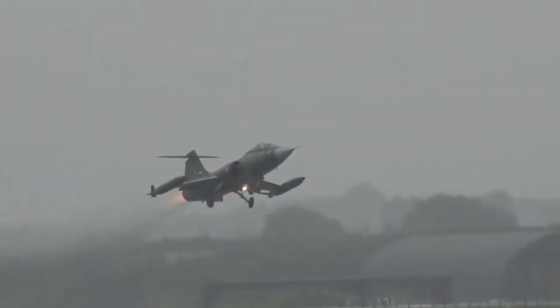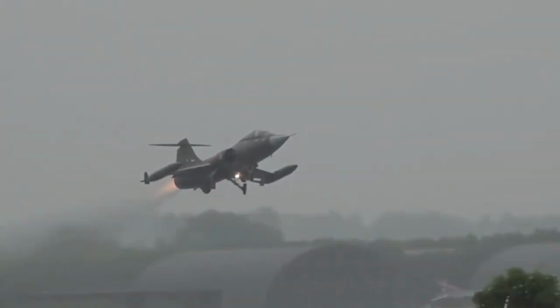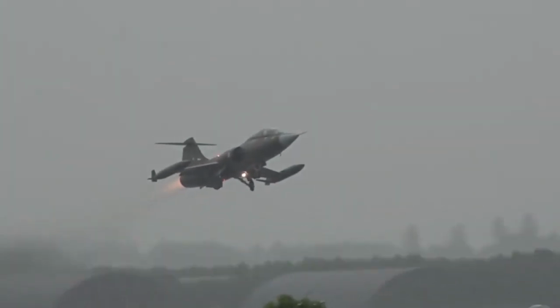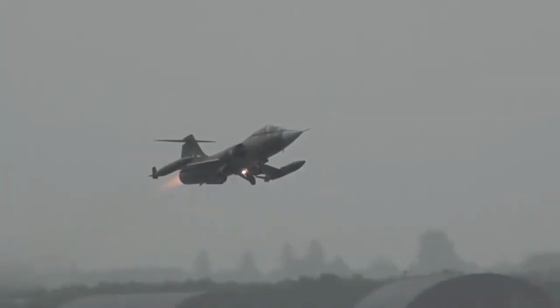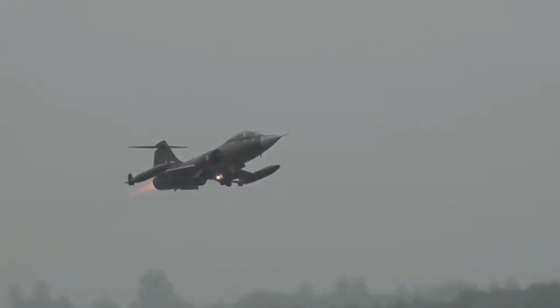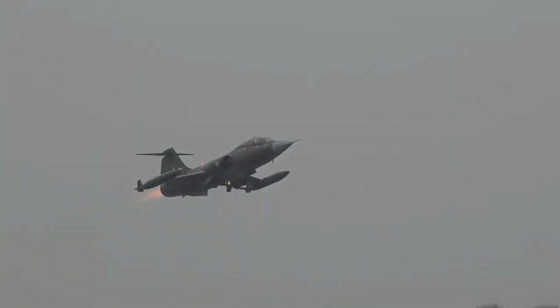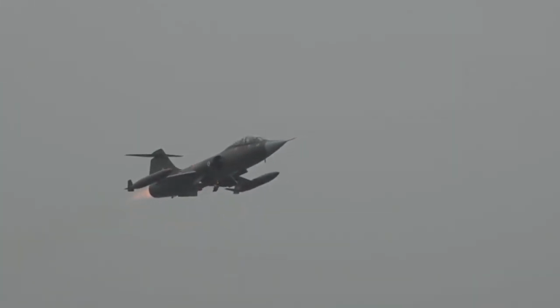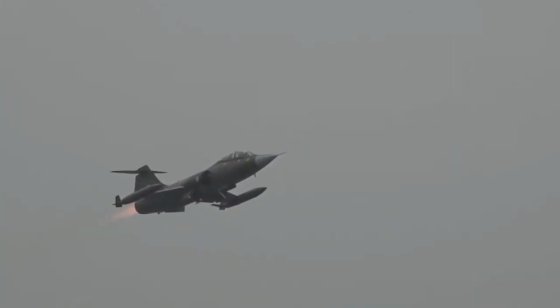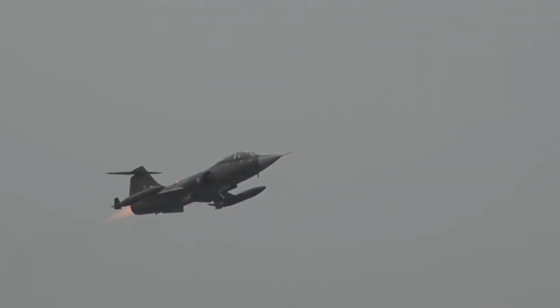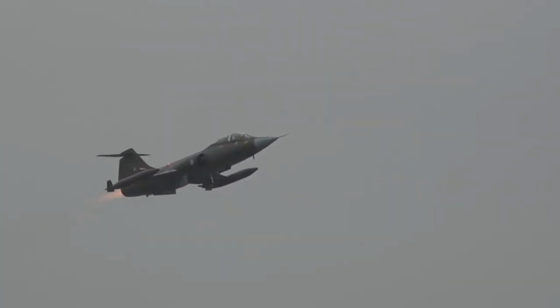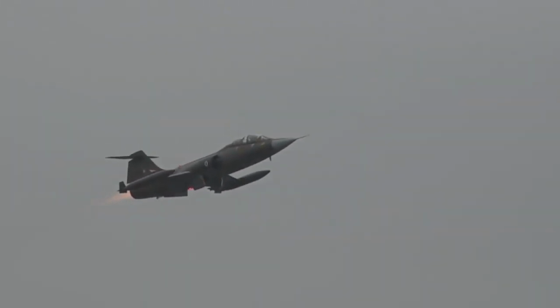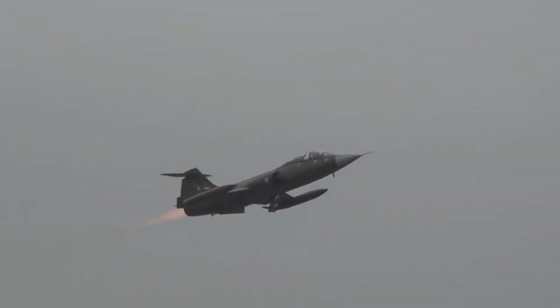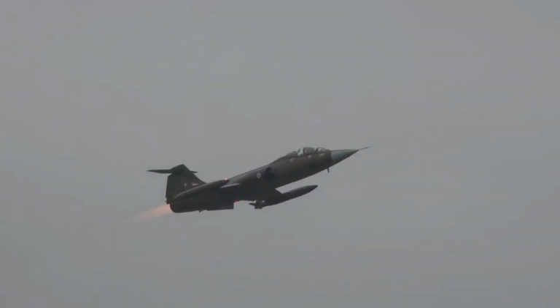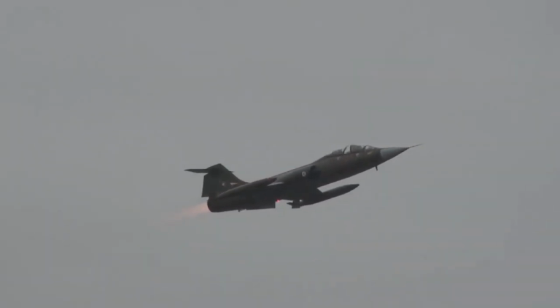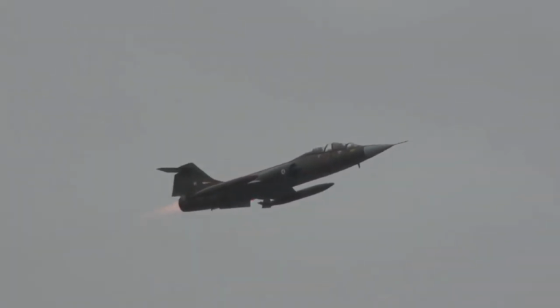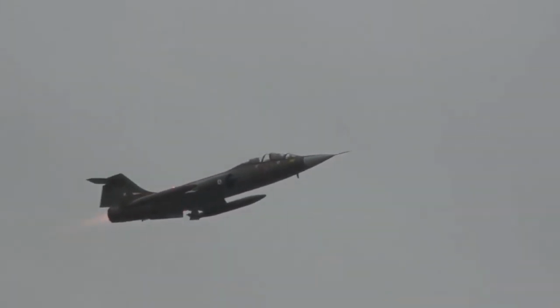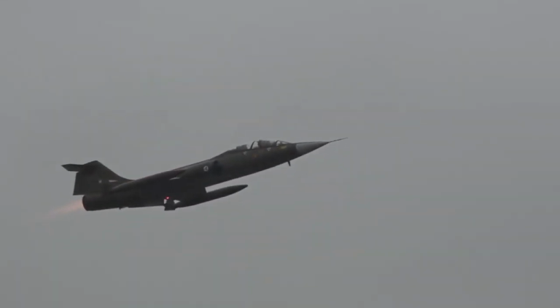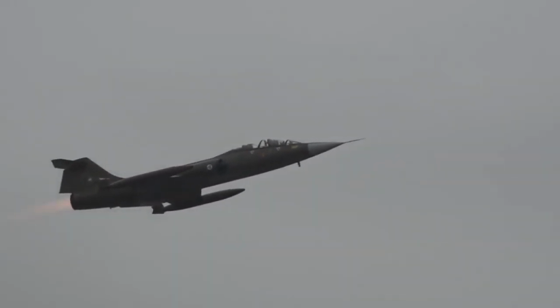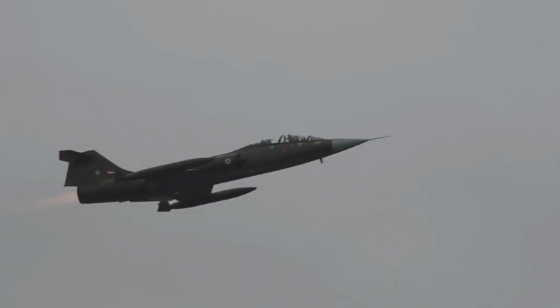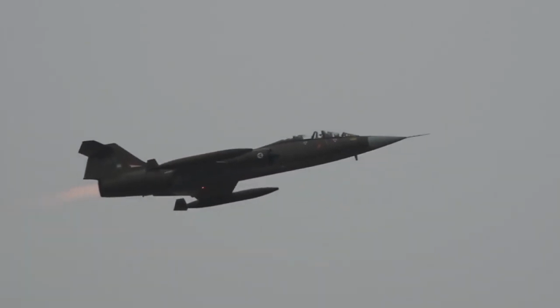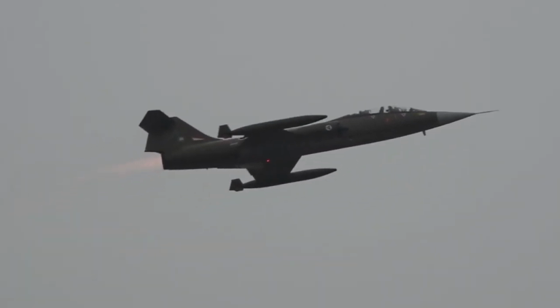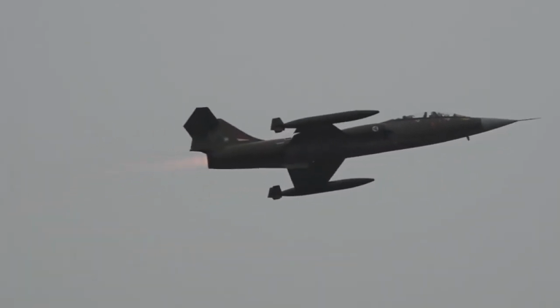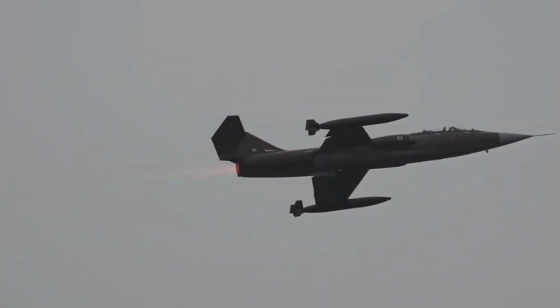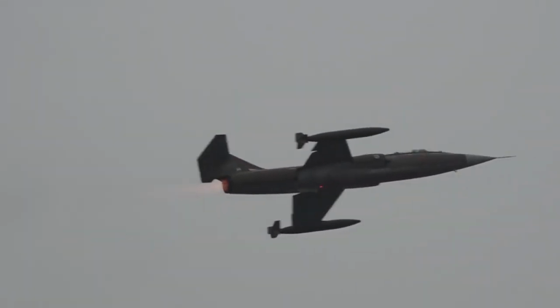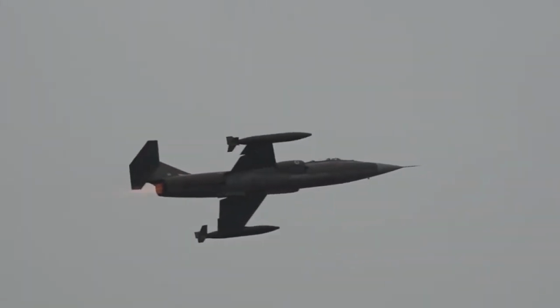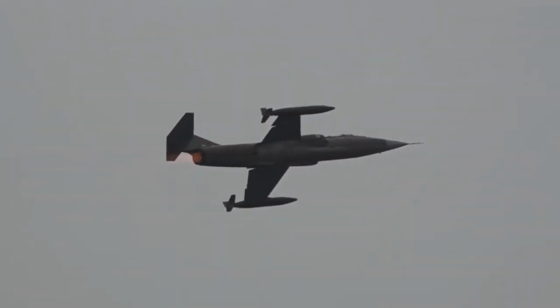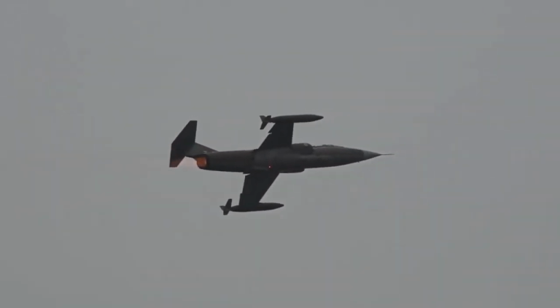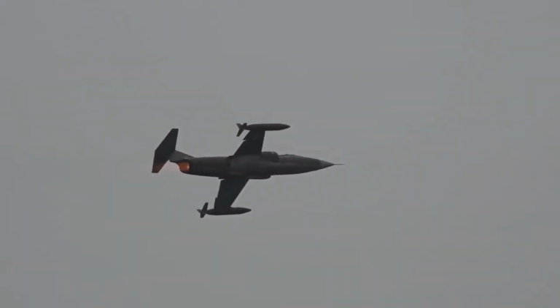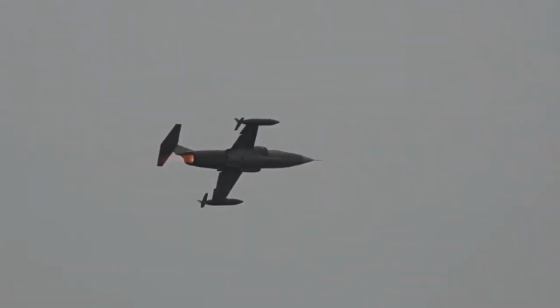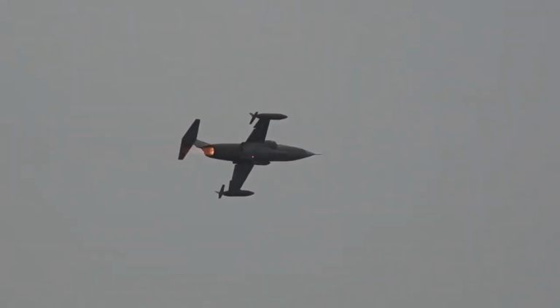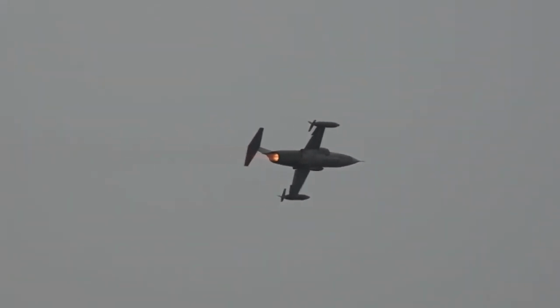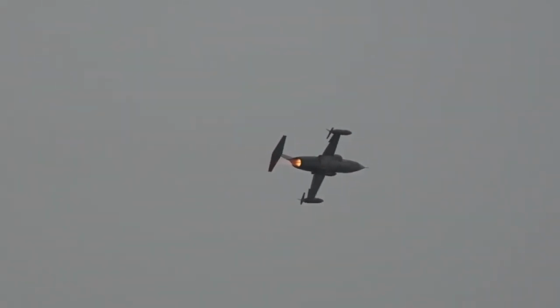The F-104 Starfighter, also known as the missile with a man in it, was a legendary supersonic jet fighter aircraft that served during the Cold War era.